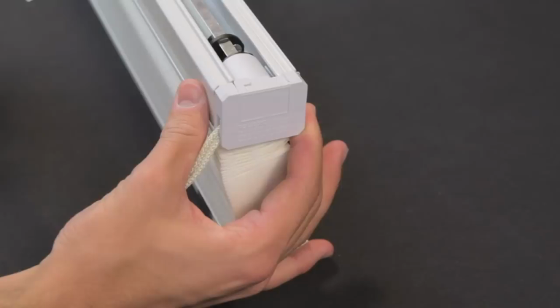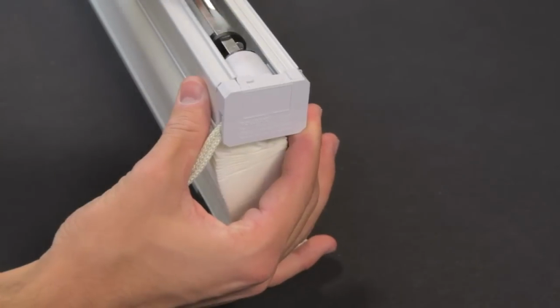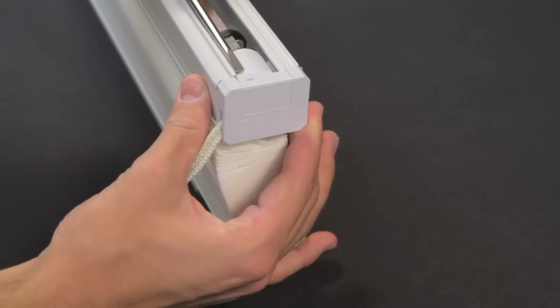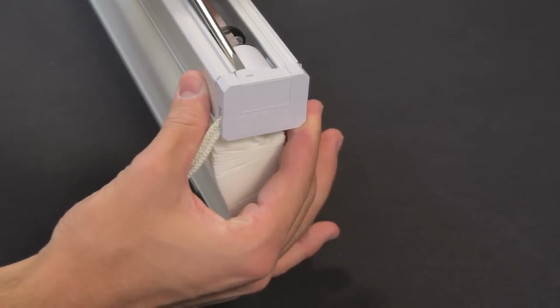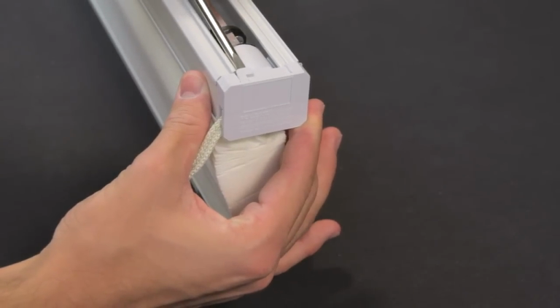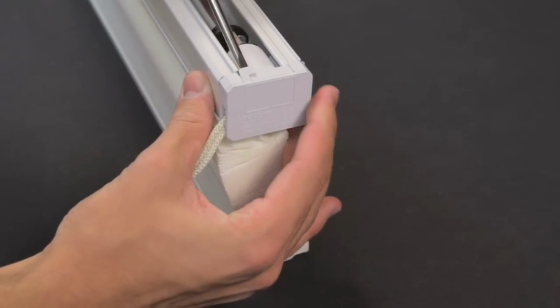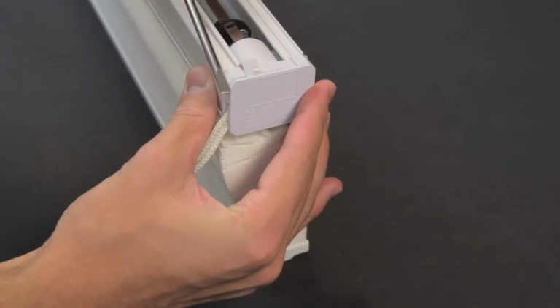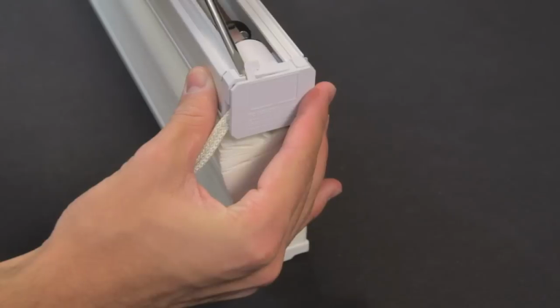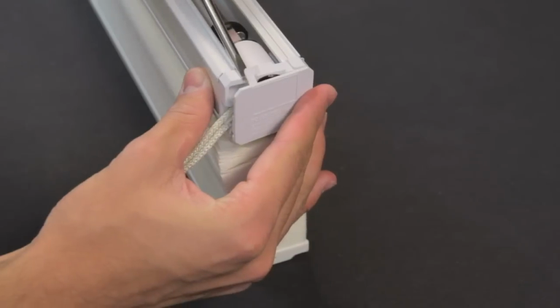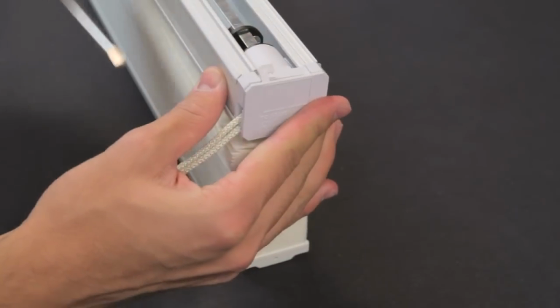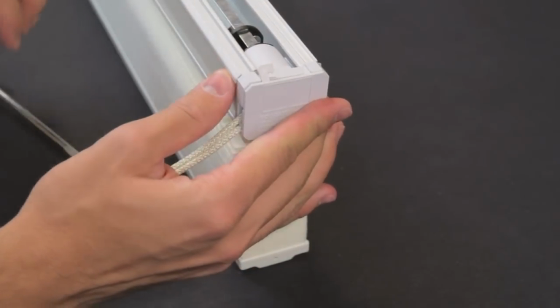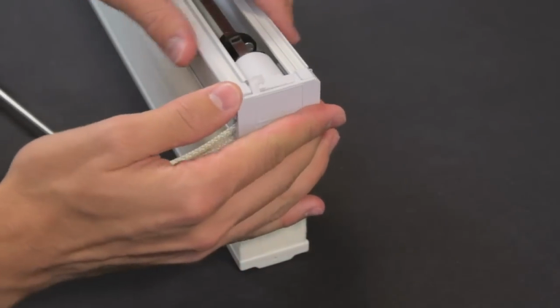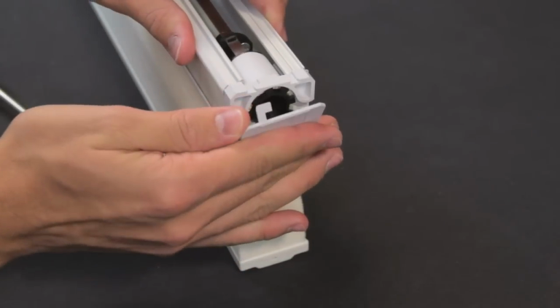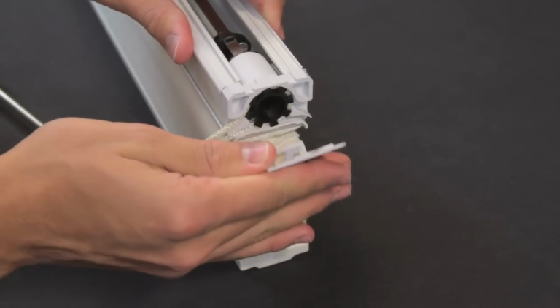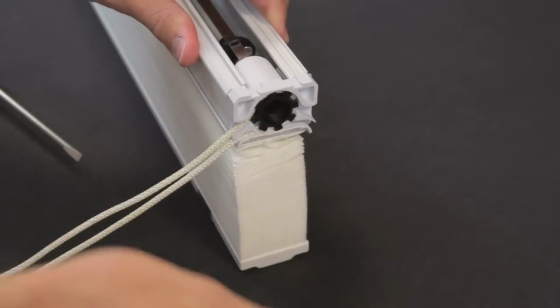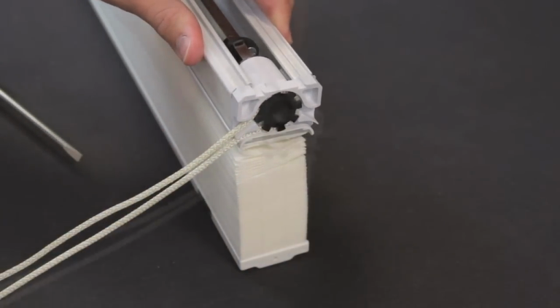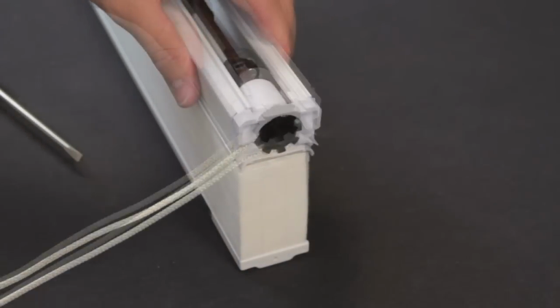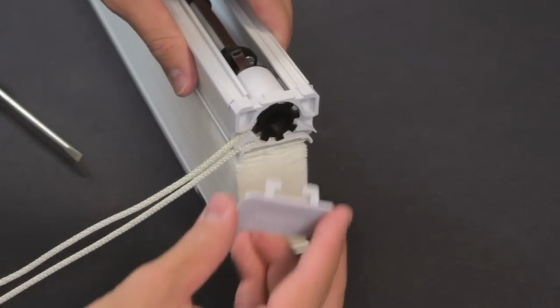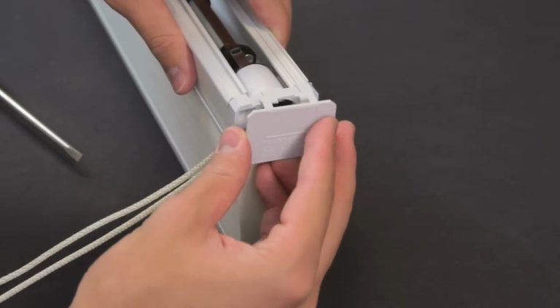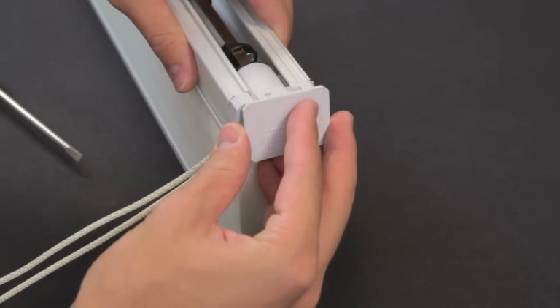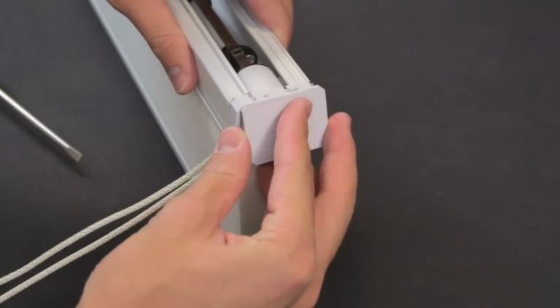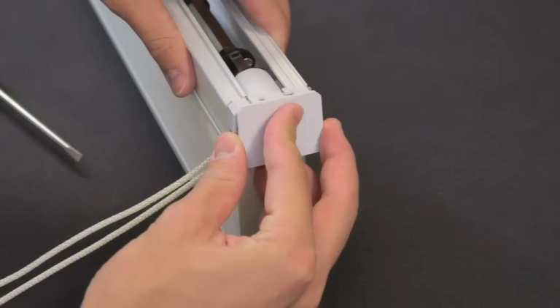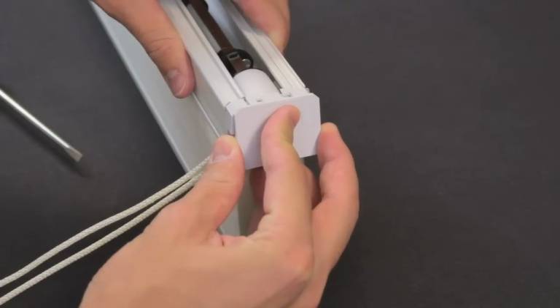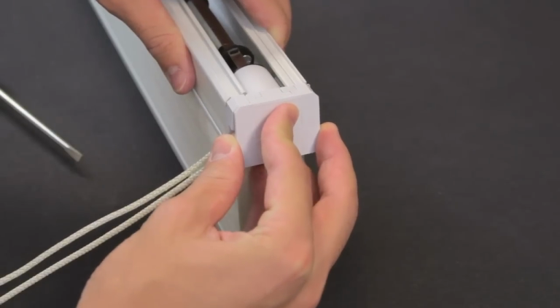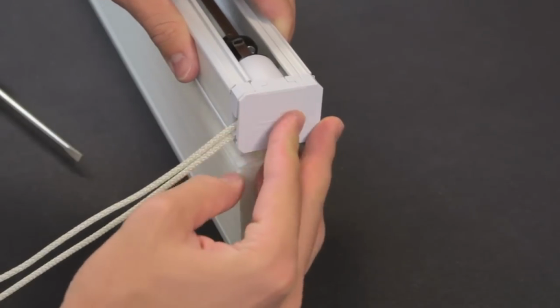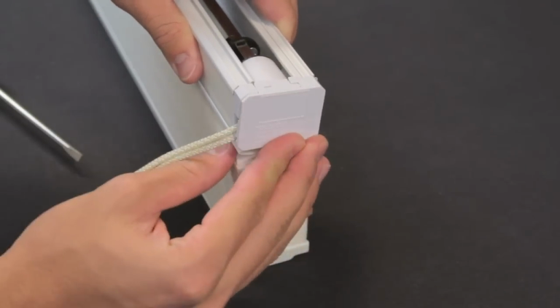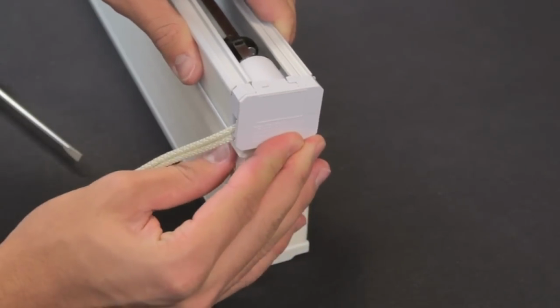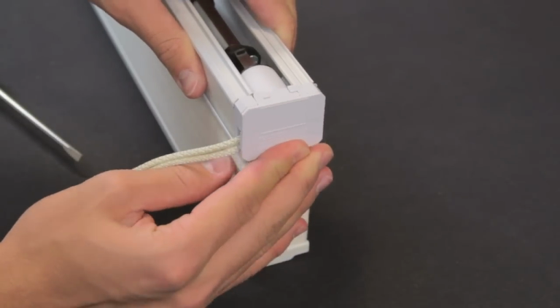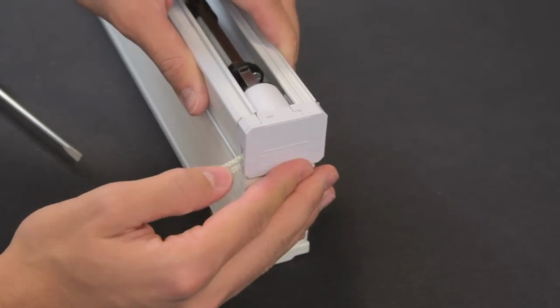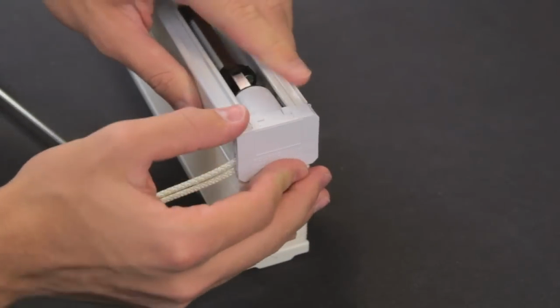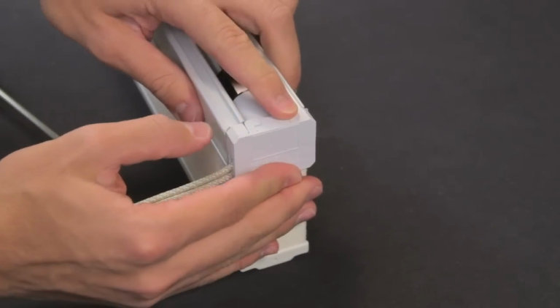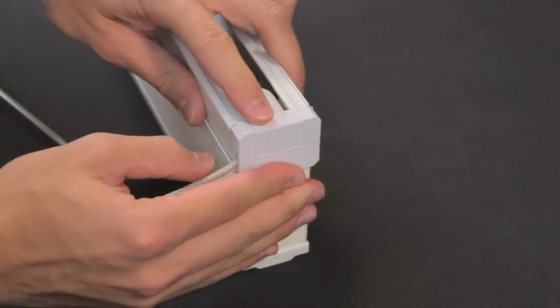Pry the tabs up on the cap. Be careful not to pry too much if the cap is going to be reused — the tabs are fragile. To replace the cap, place the top tabs in first and rotate the bottom until it snaps into place.